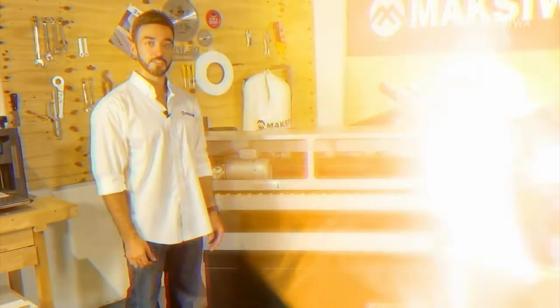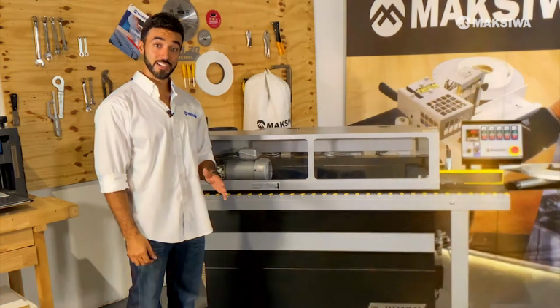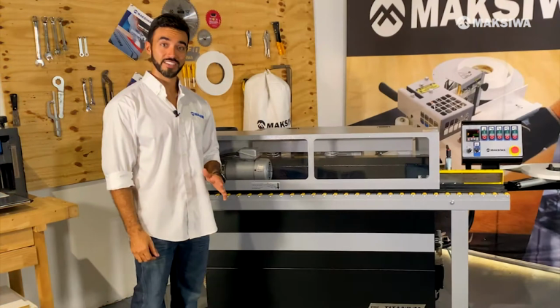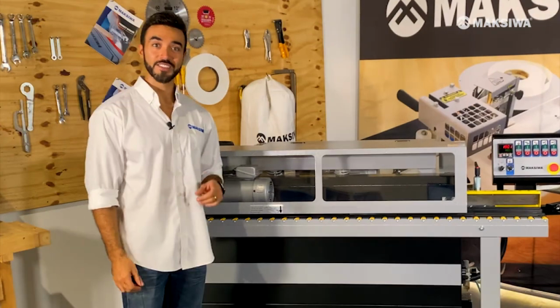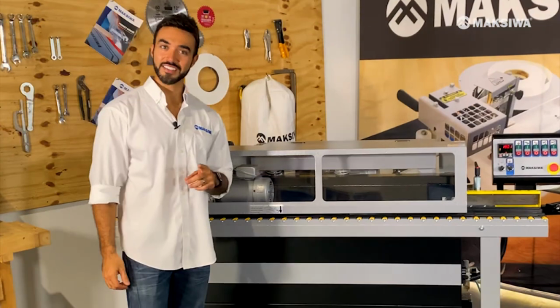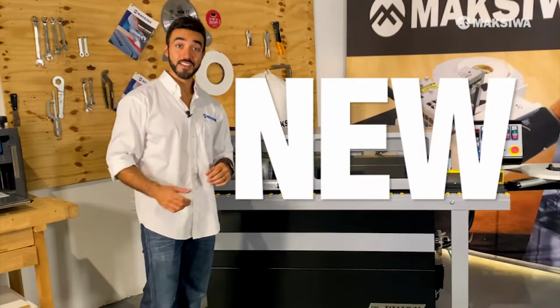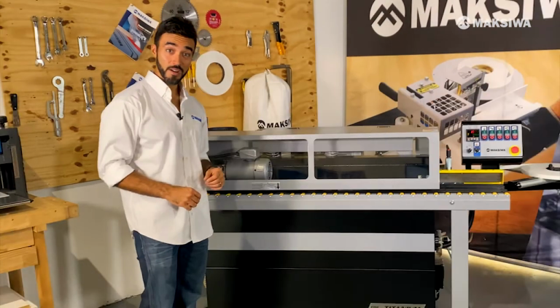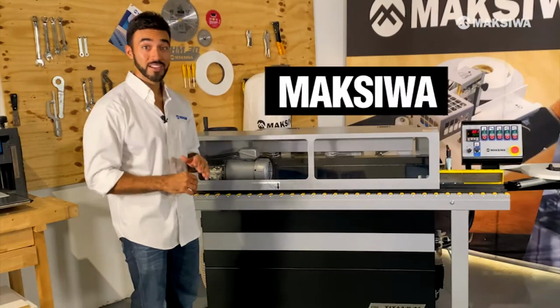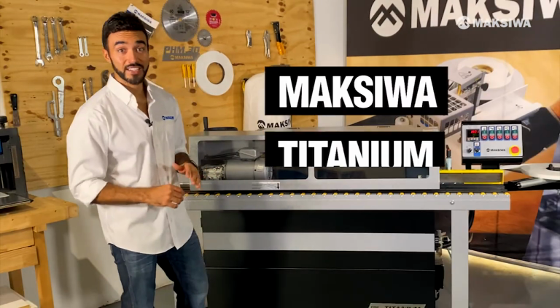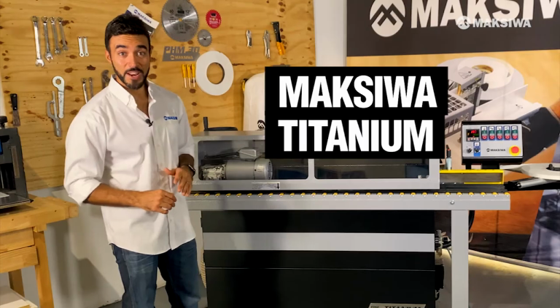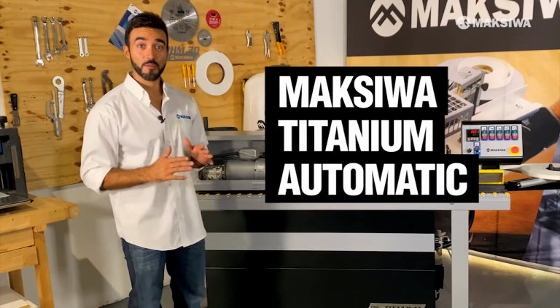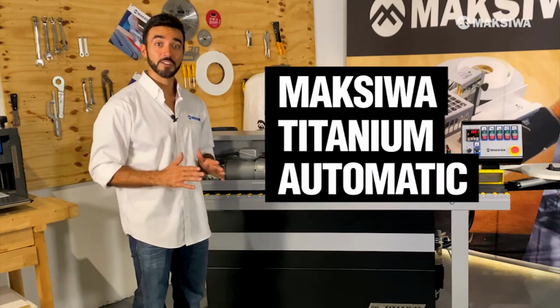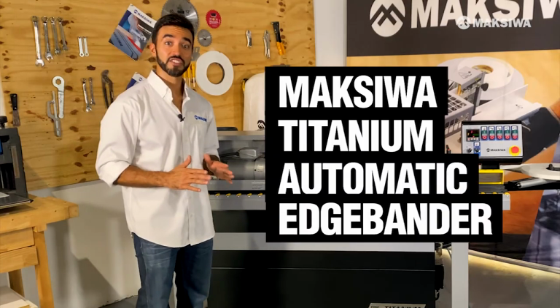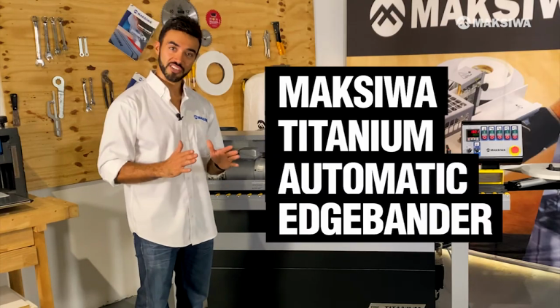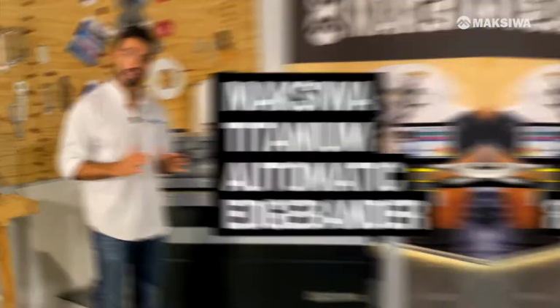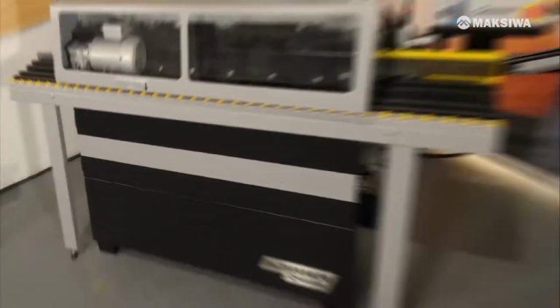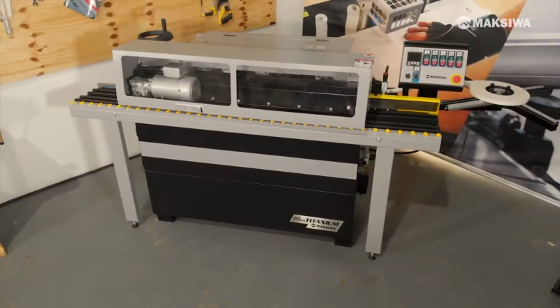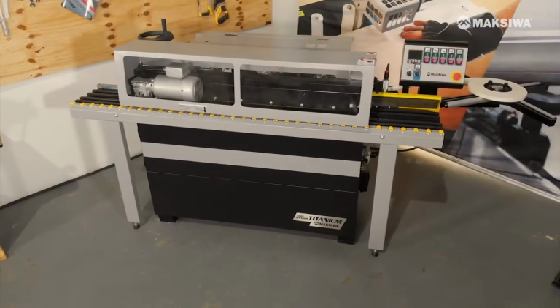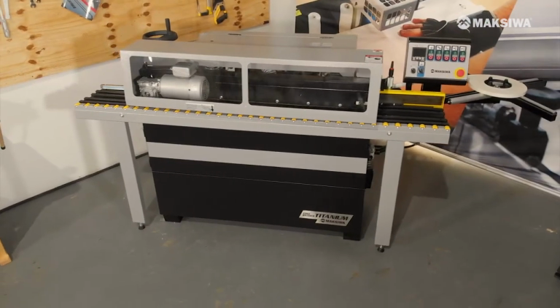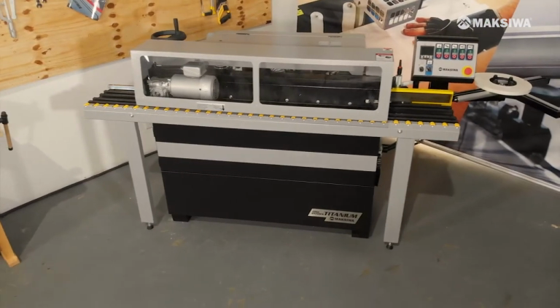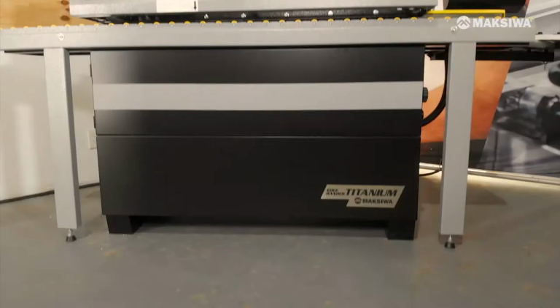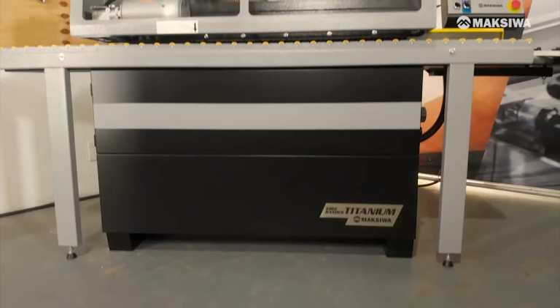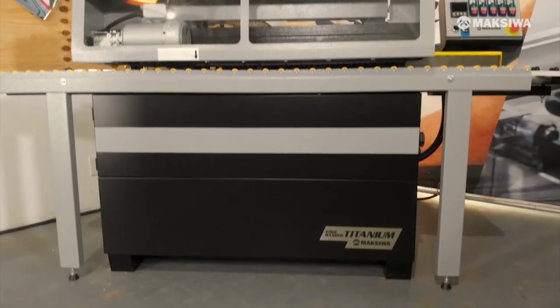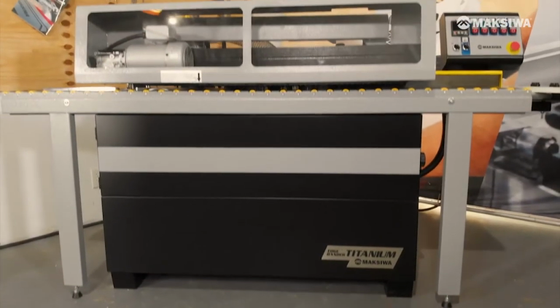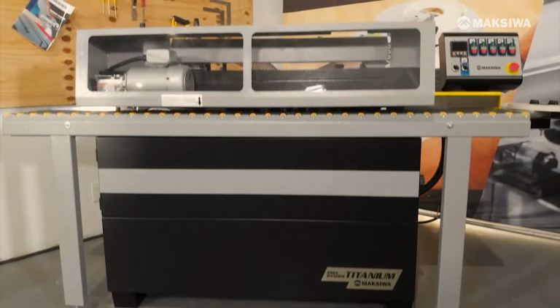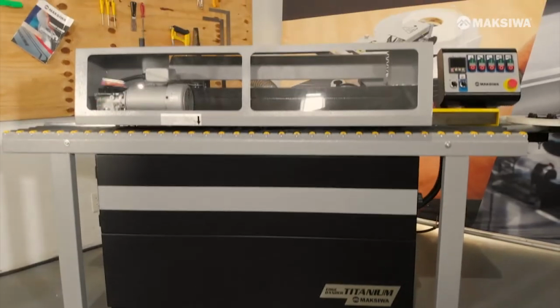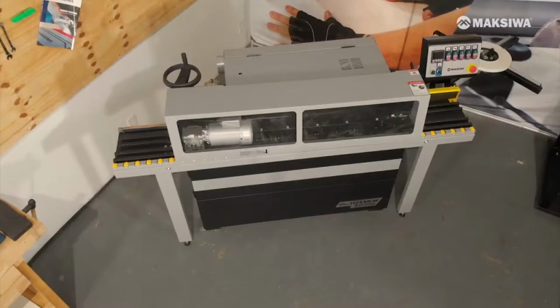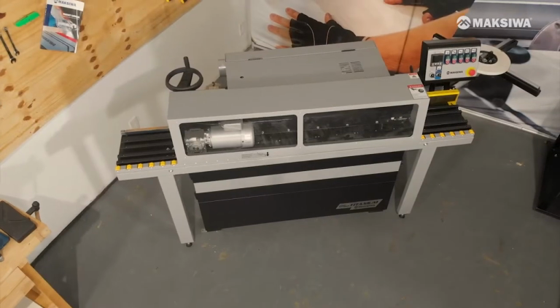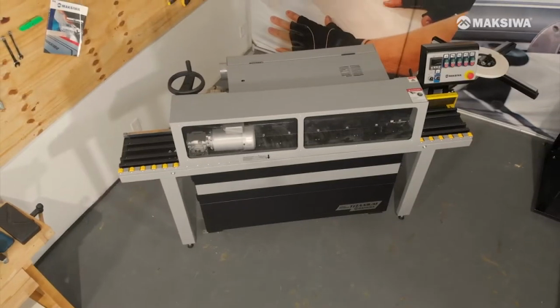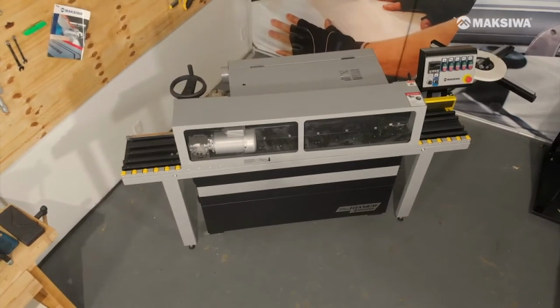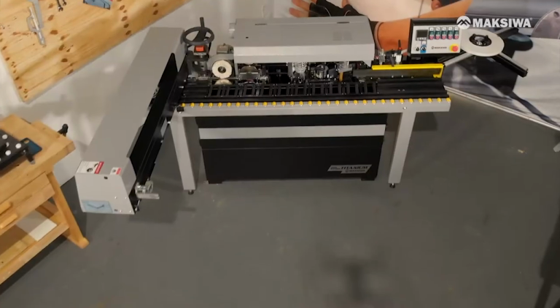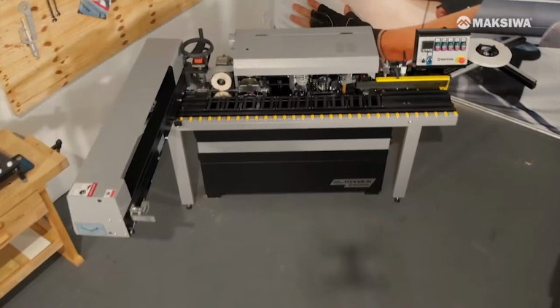You've asked for it, you got it. The new Maxiwa Titanium Automatic Edge Bender just arrived. This machine is packed with features that will make your job easier, helping you achieve a finished product like never before.